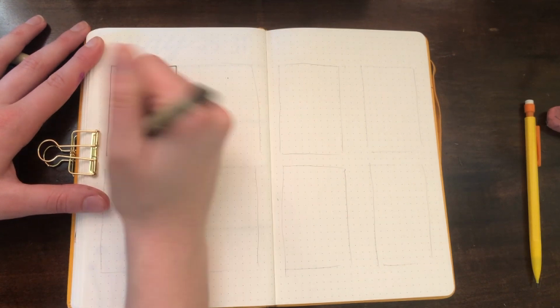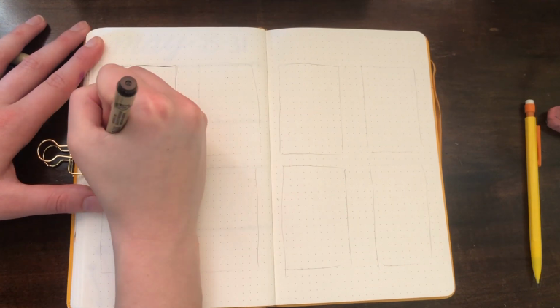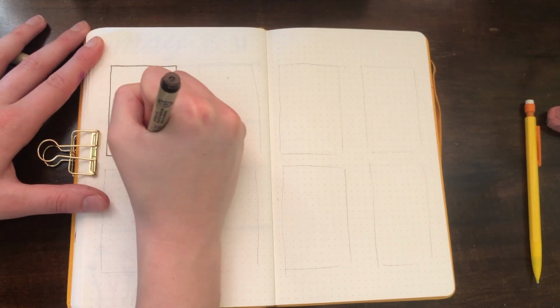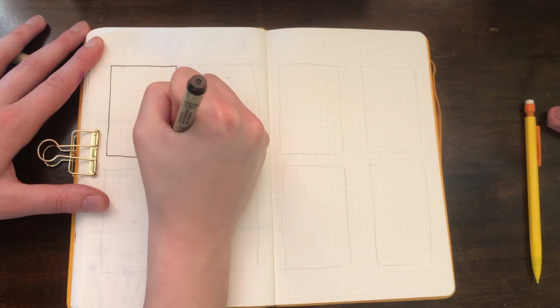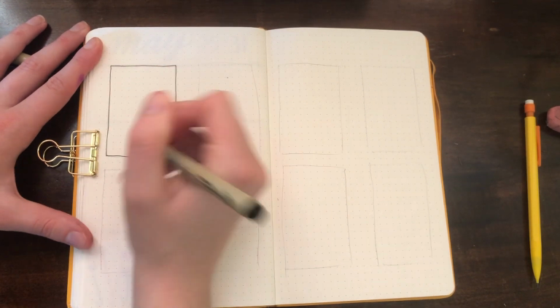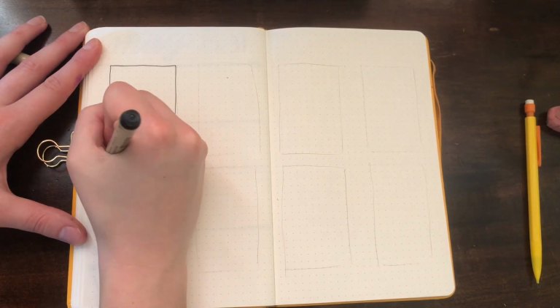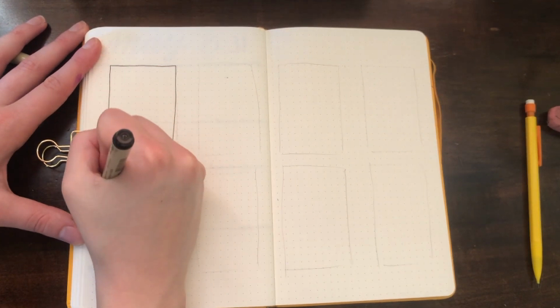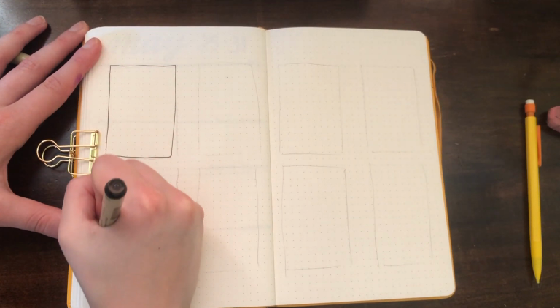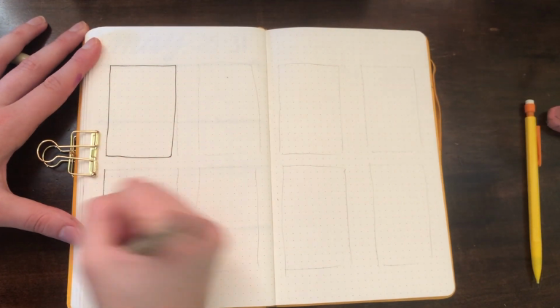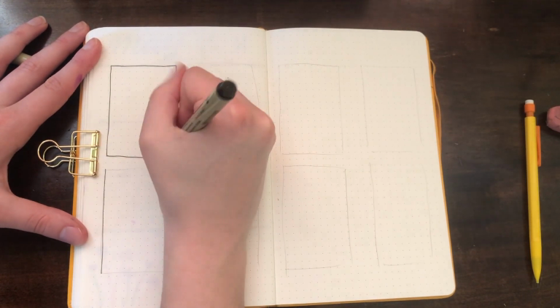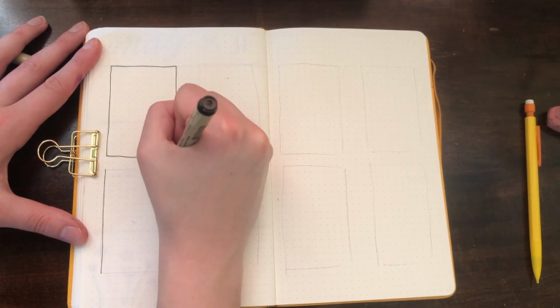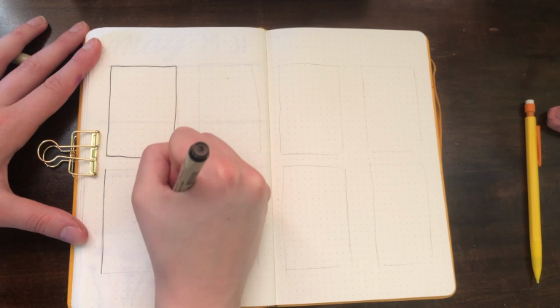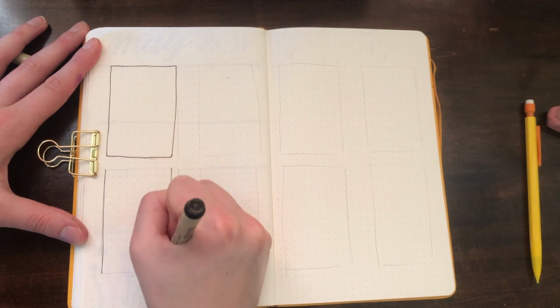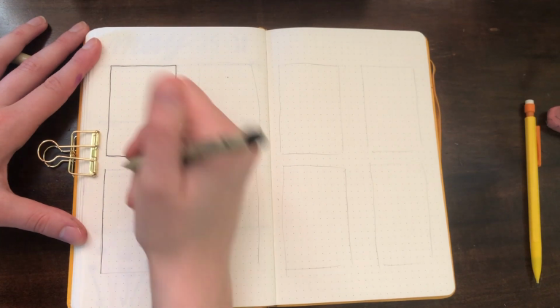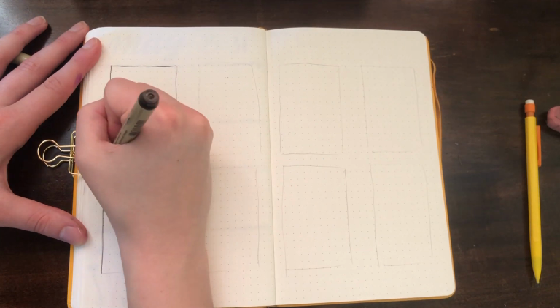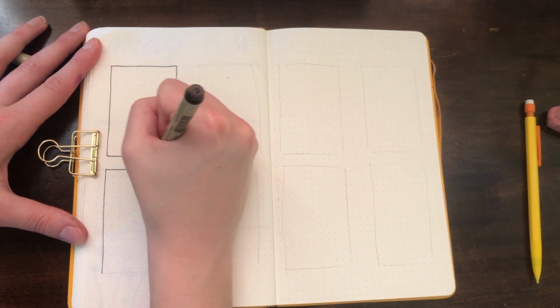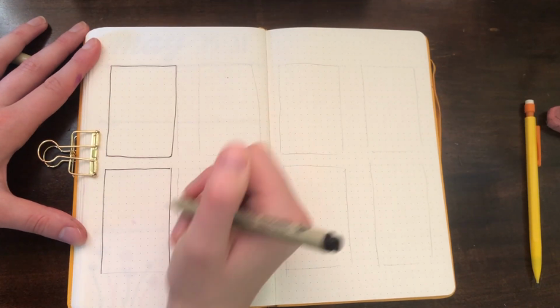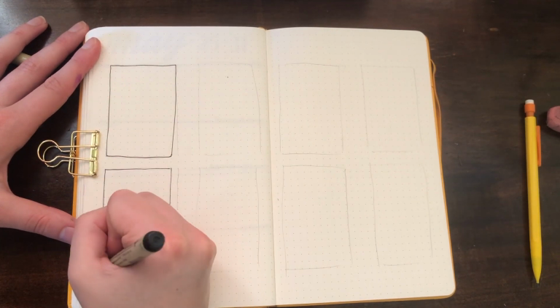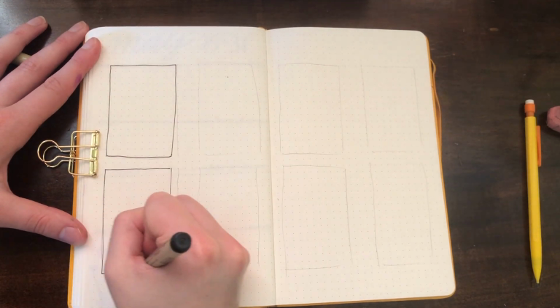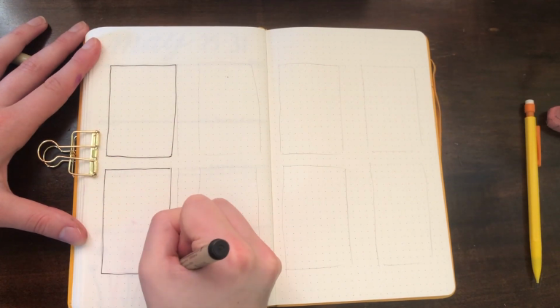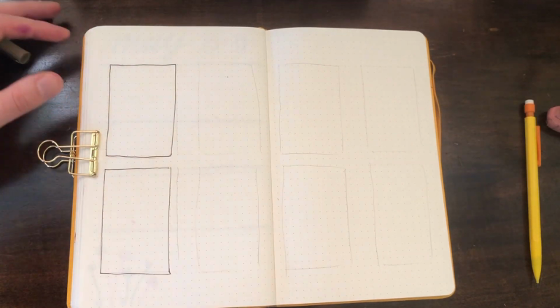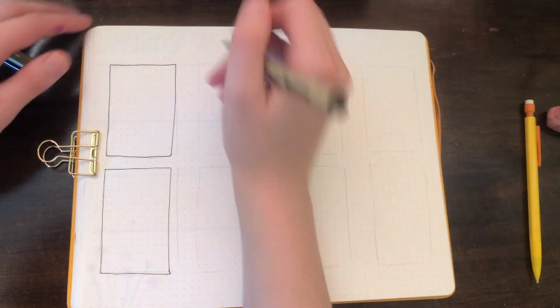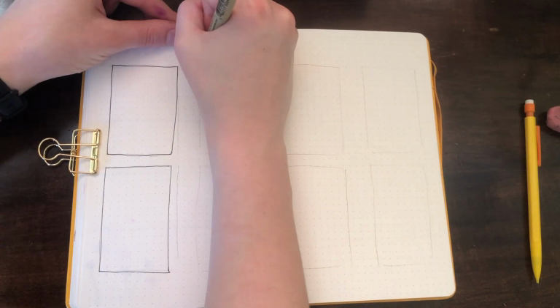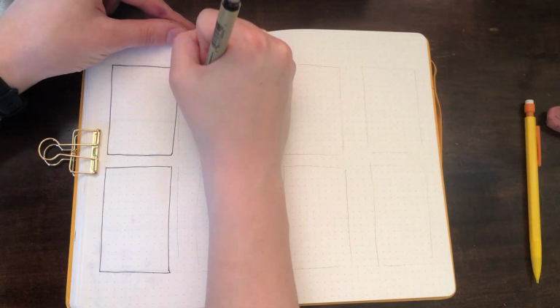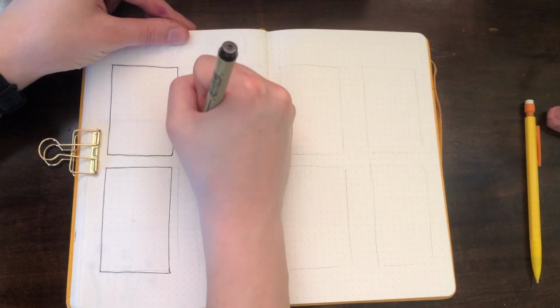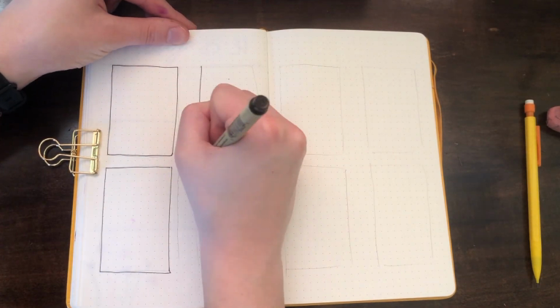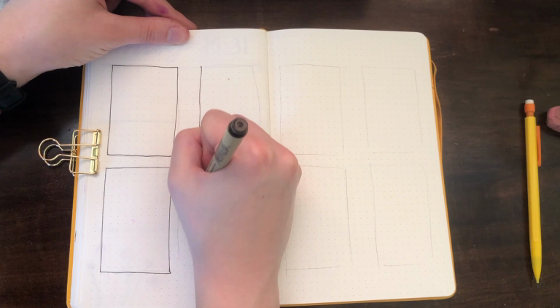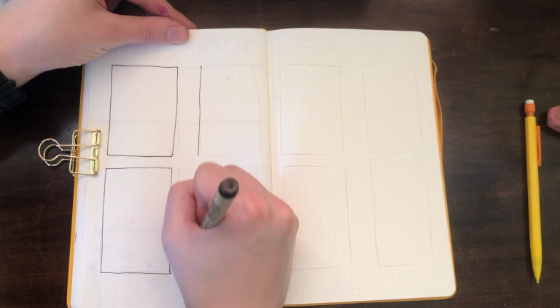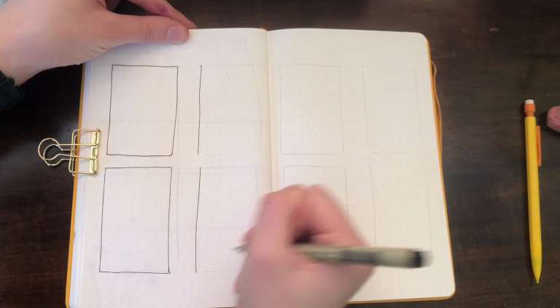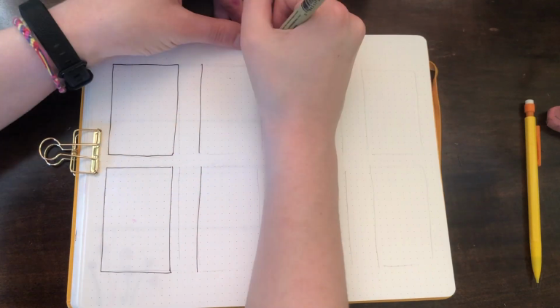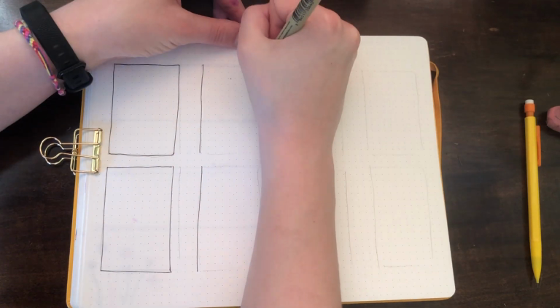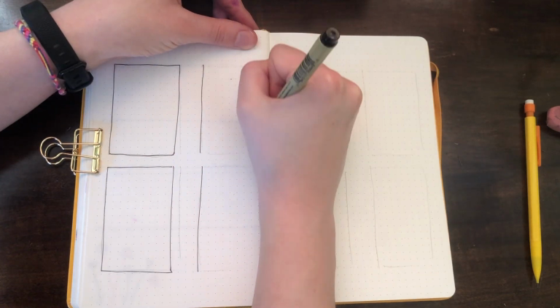The last spread I'll be showing is a vertical spread. This isn't one I use too often, but I know some people like vertical layouts so I thought I'd give it a try. For the days, I made them 10 dots across and 15 dots down.